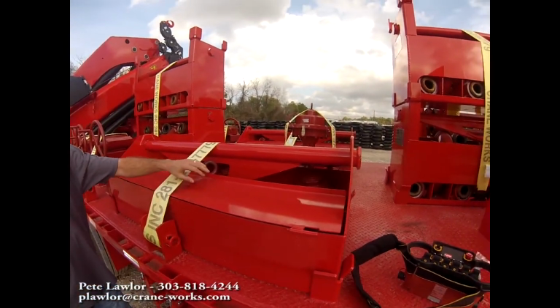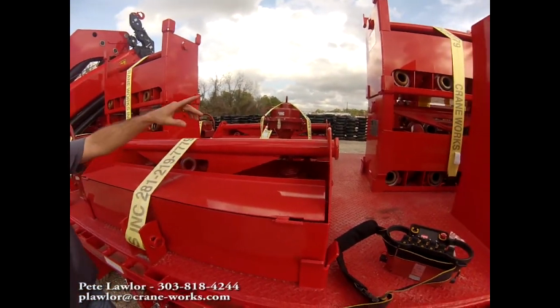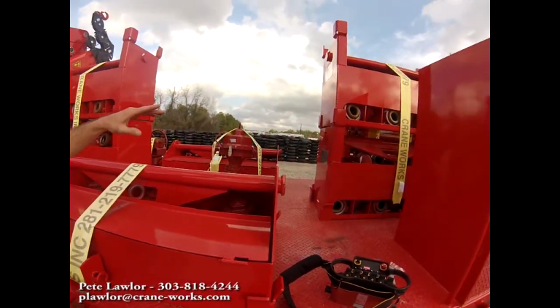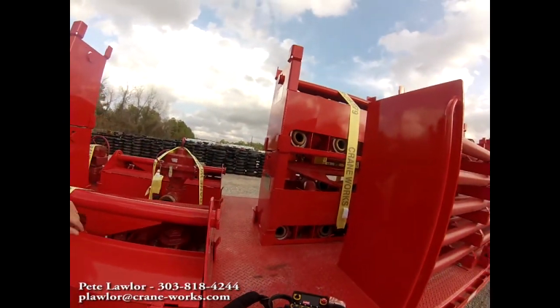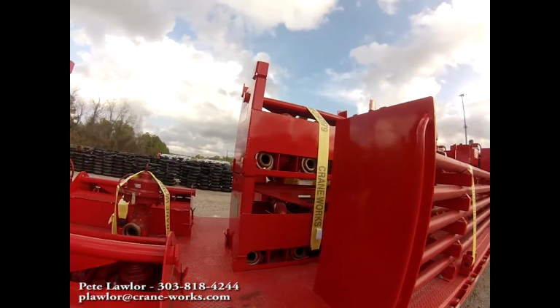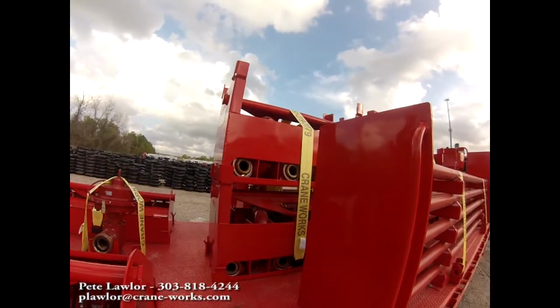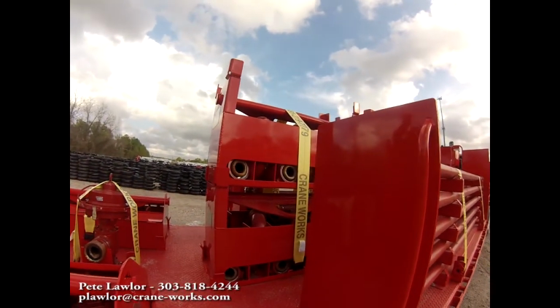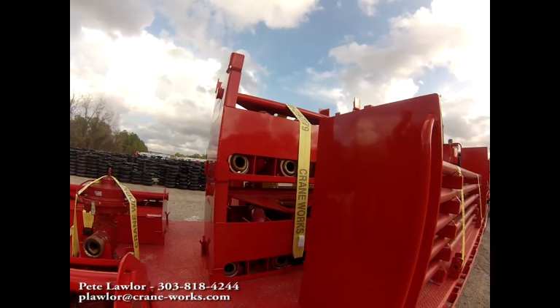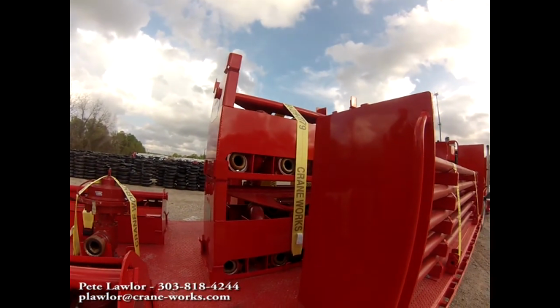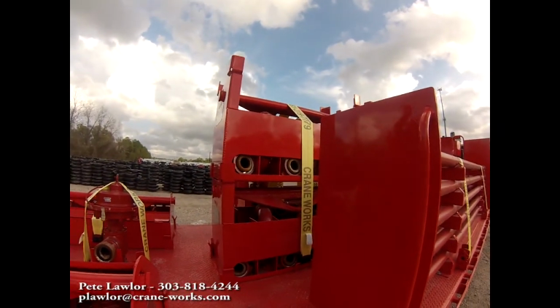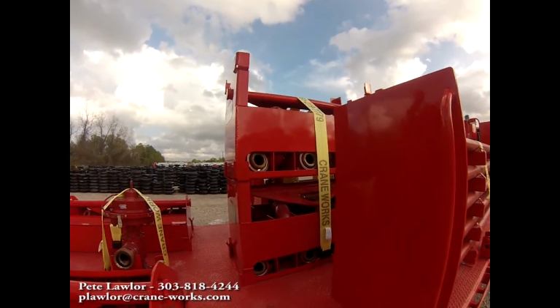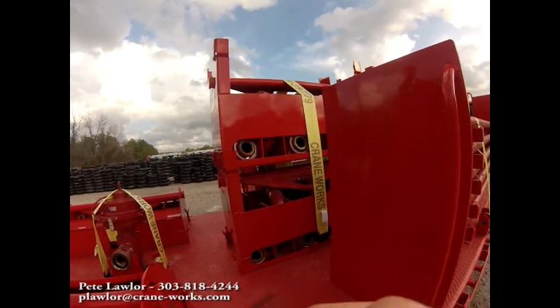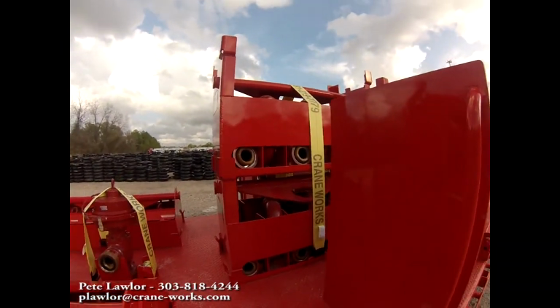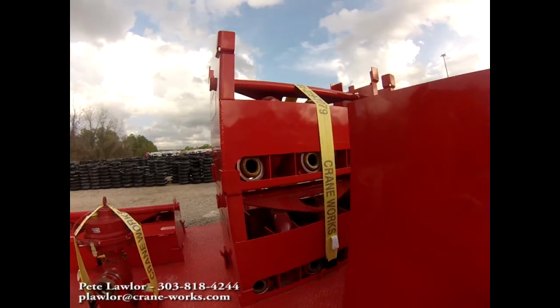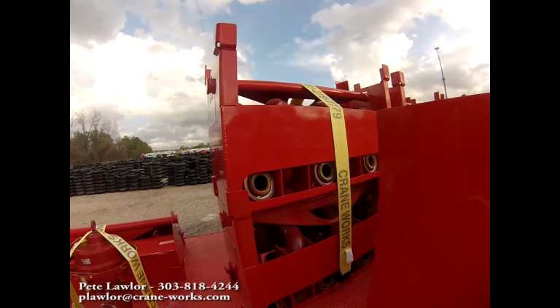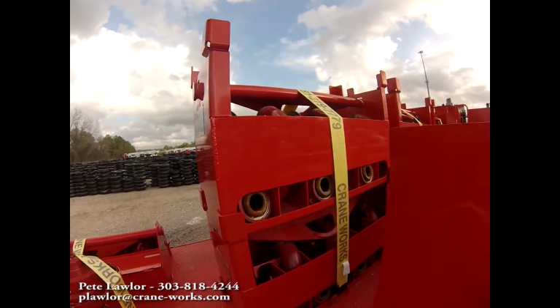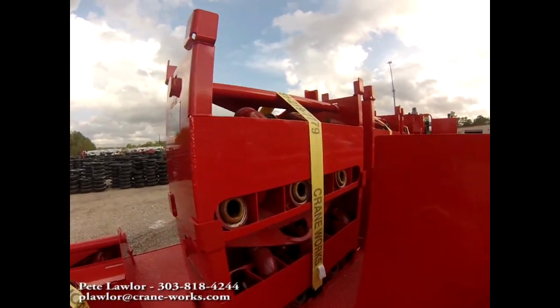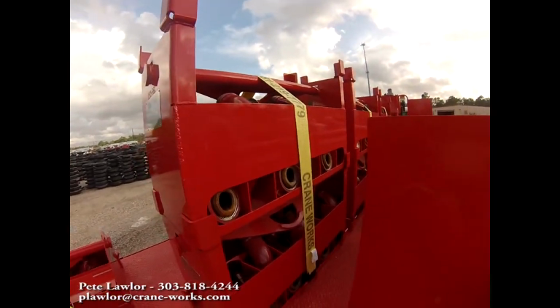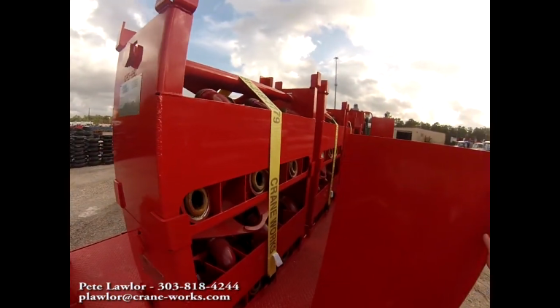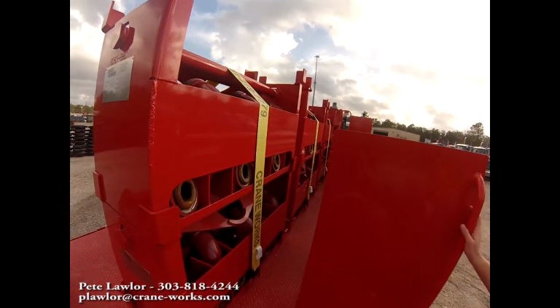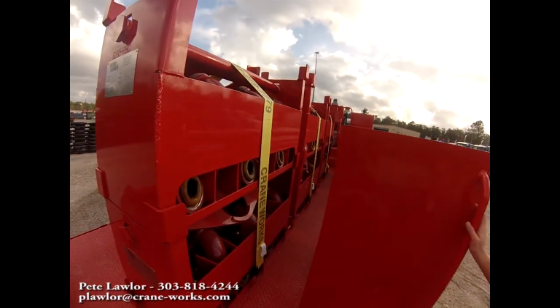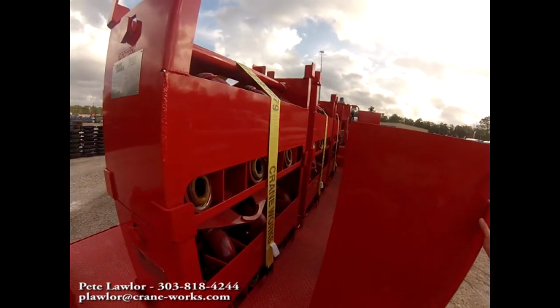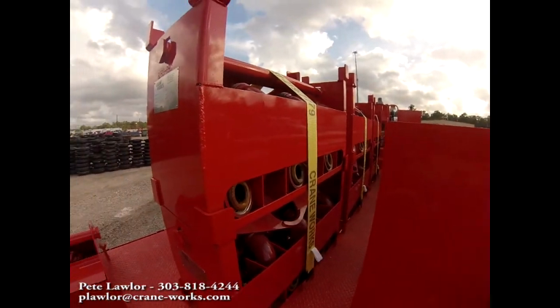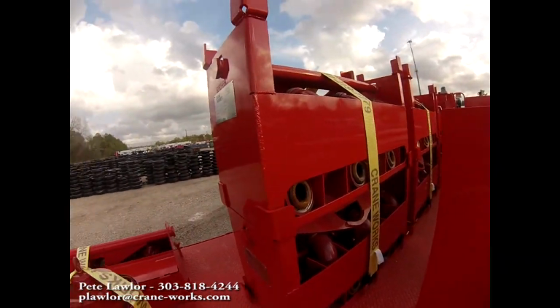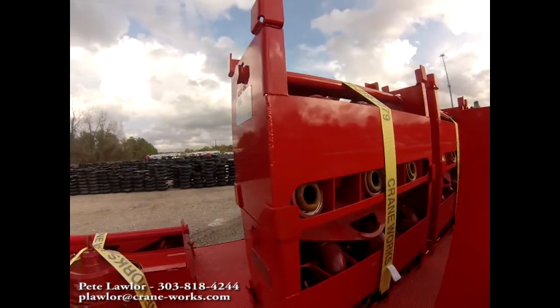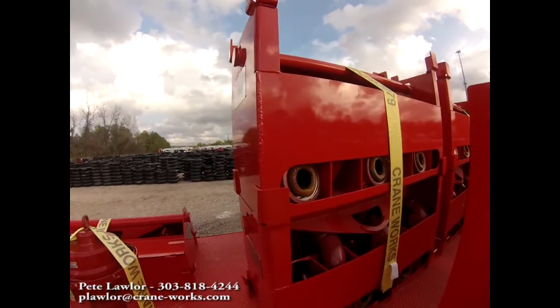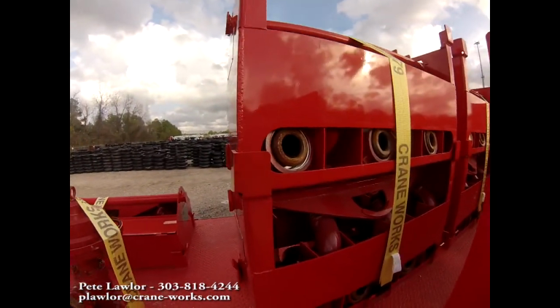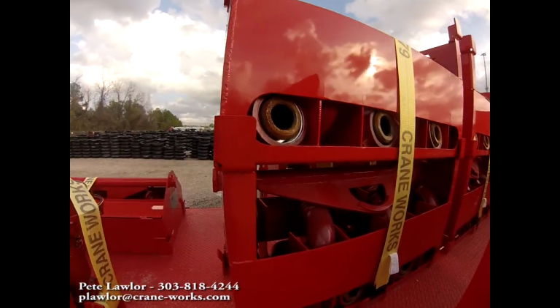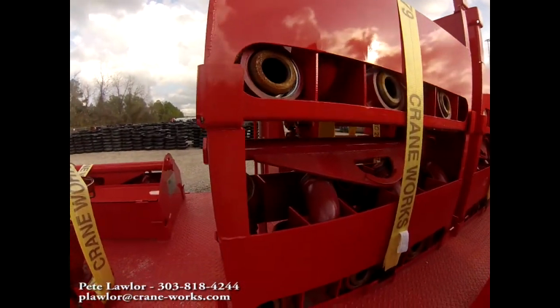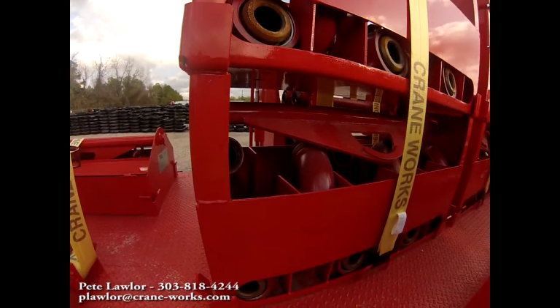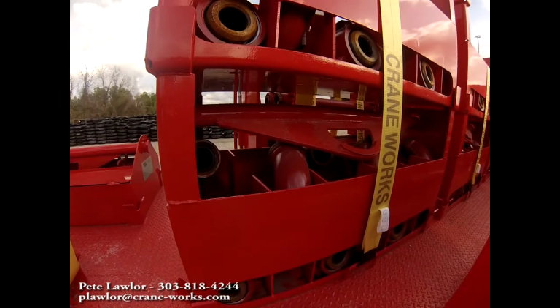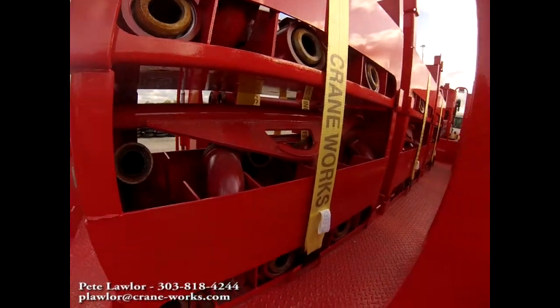Up in the center, we've got swivel baskets or Chexen baskets. Each removable rack is going to hold 6 swivels.